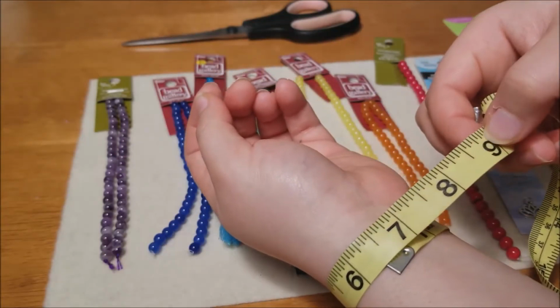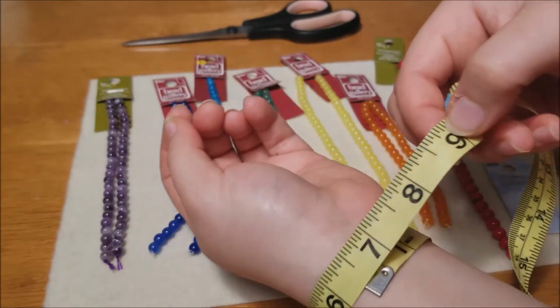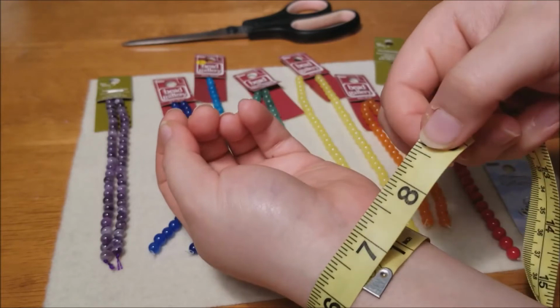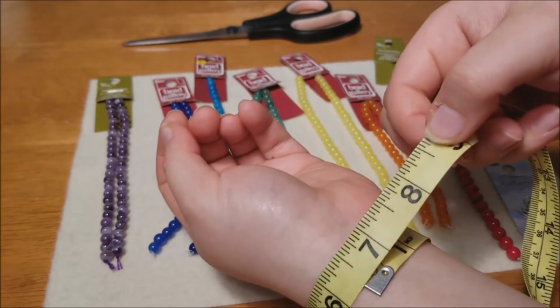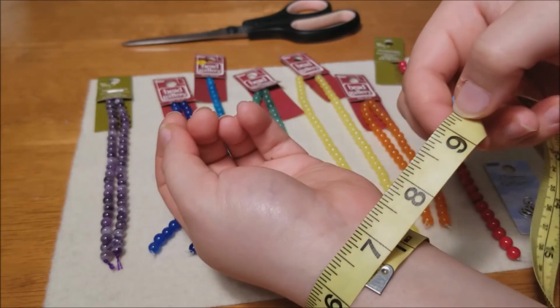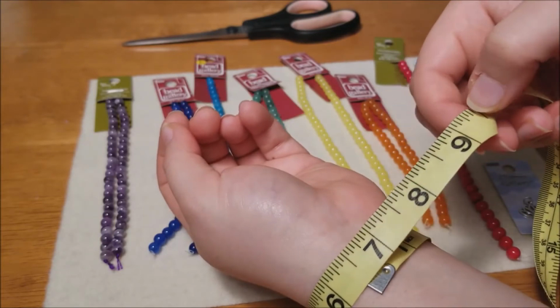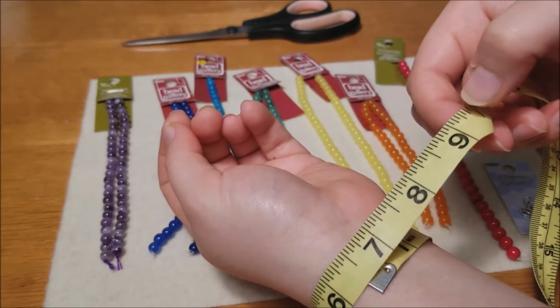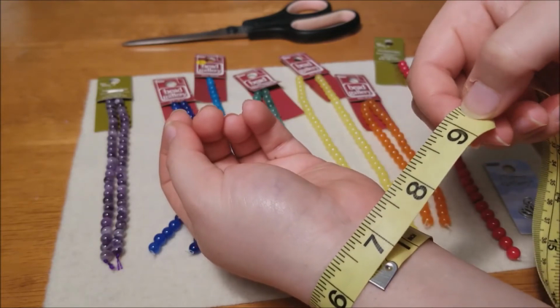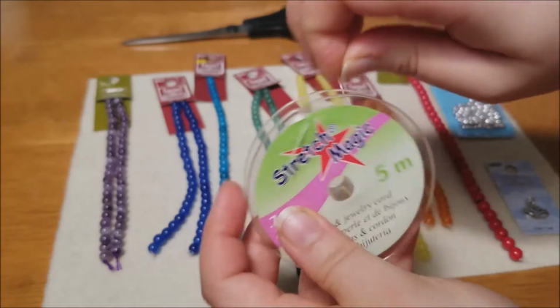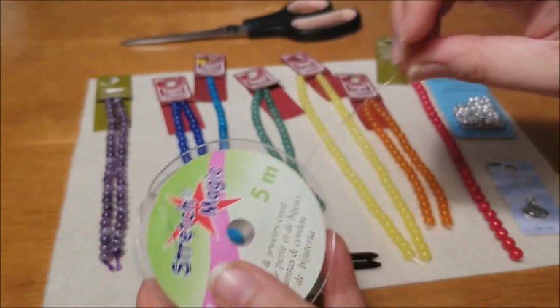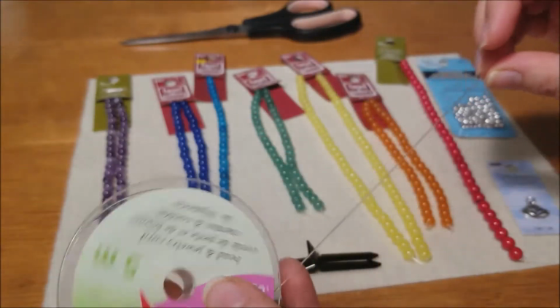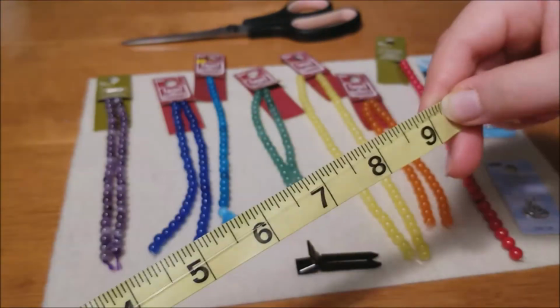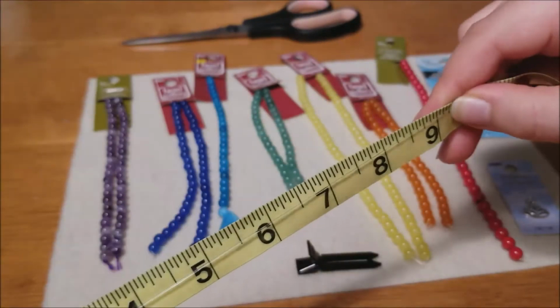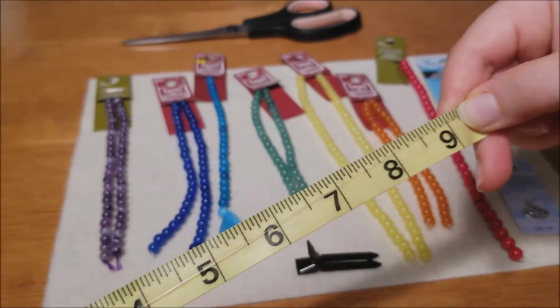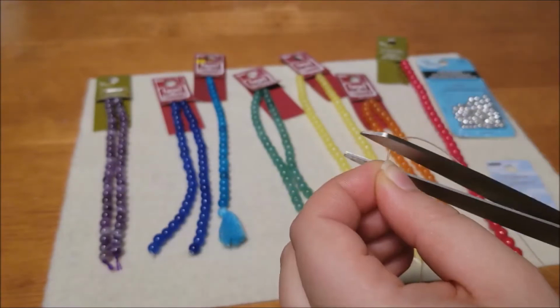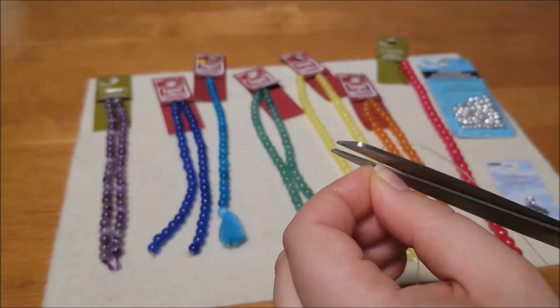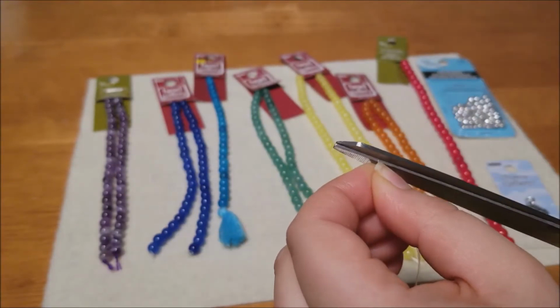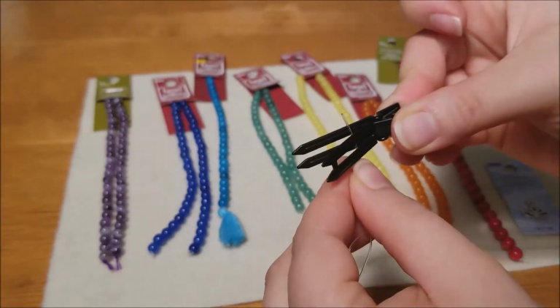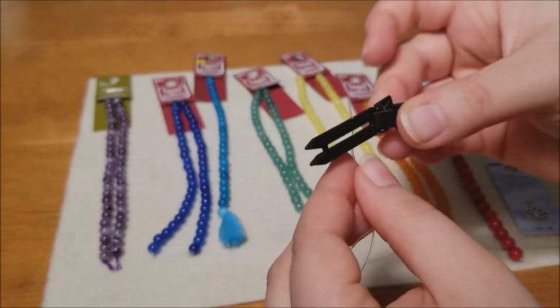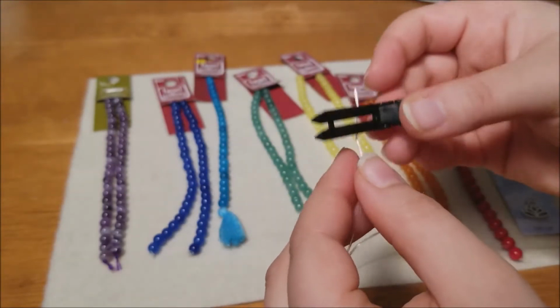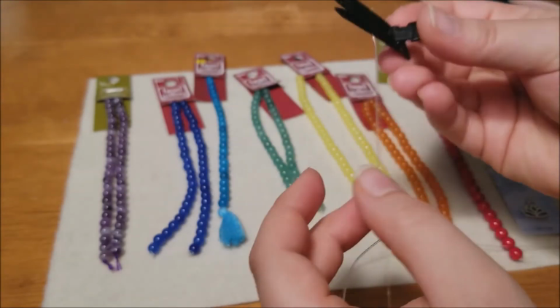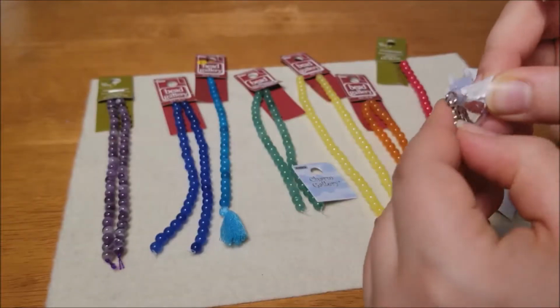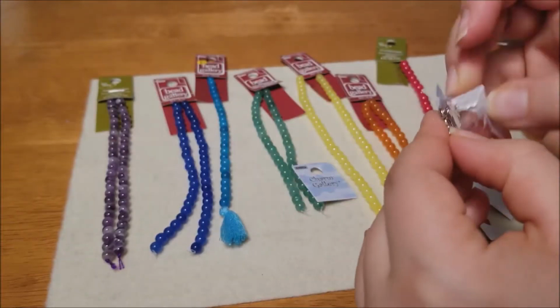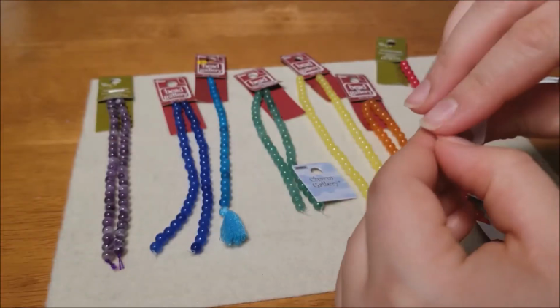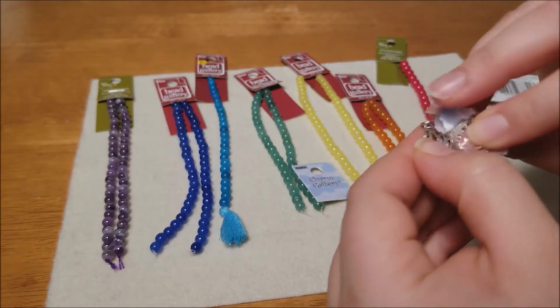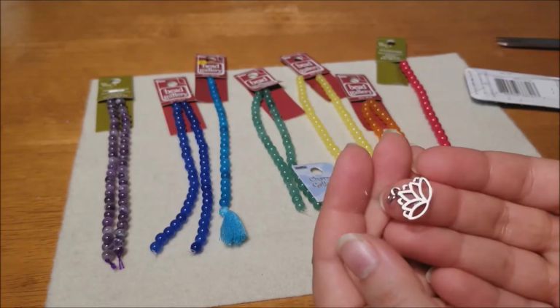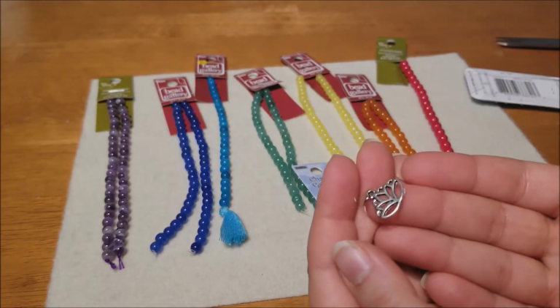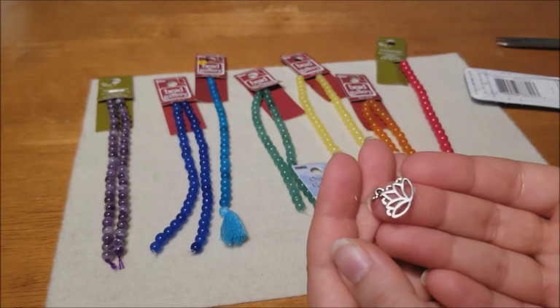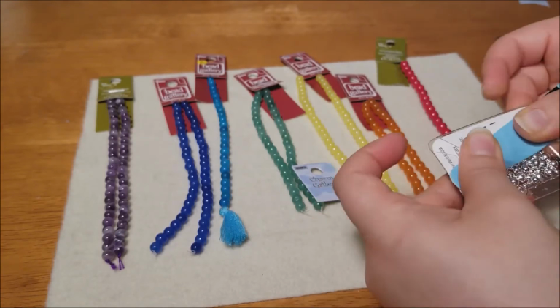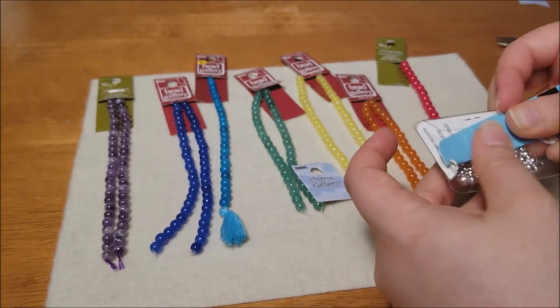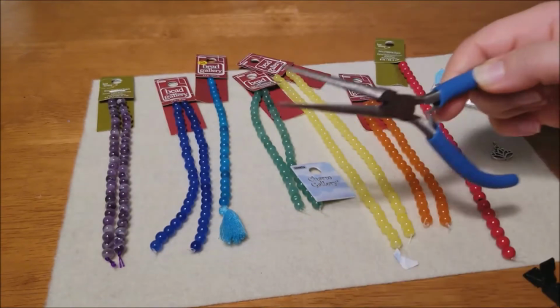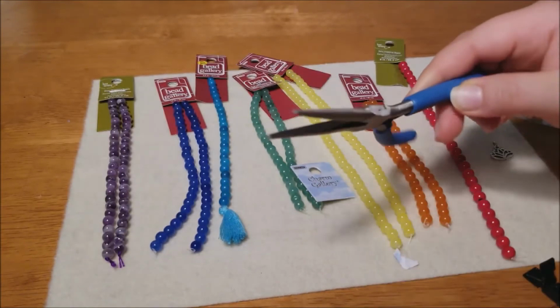I measured my wrist, which is about six and a quarter inches around, and I'm going to cut the string at nine and a quarter inches for some slack. Clamp down one end of the string and prepare your workspace. Use needle nose pliers or bead pliers to help you pick up the beads.